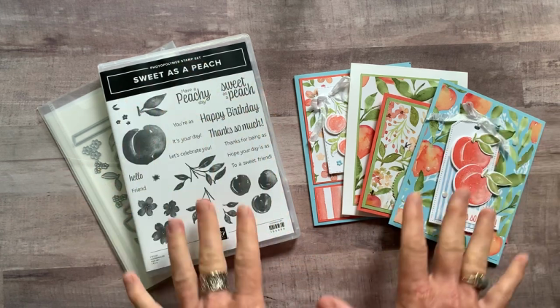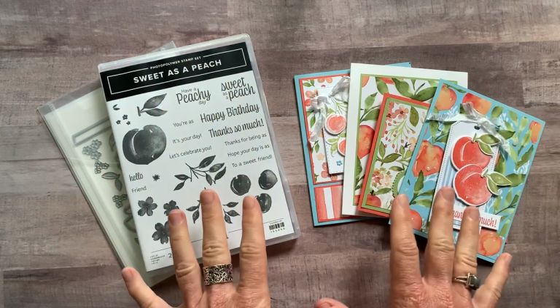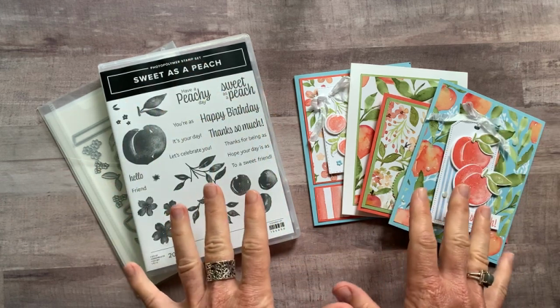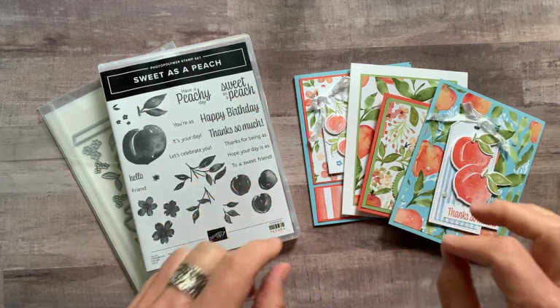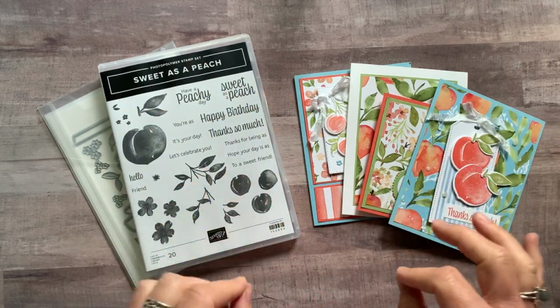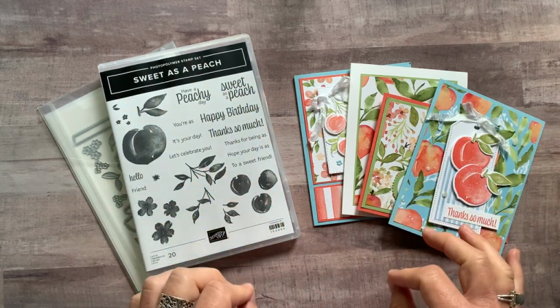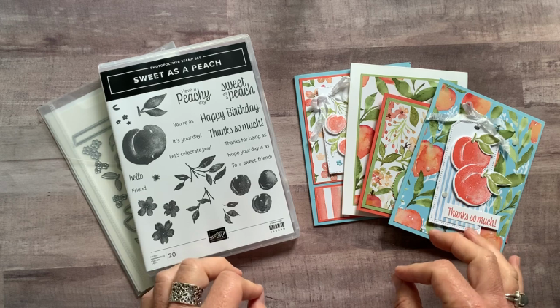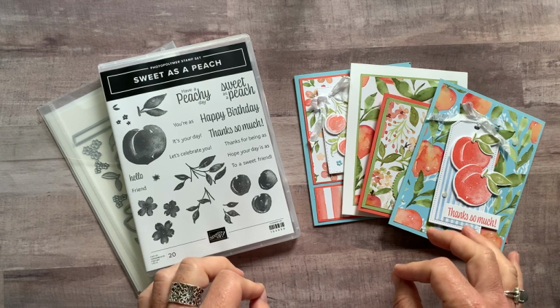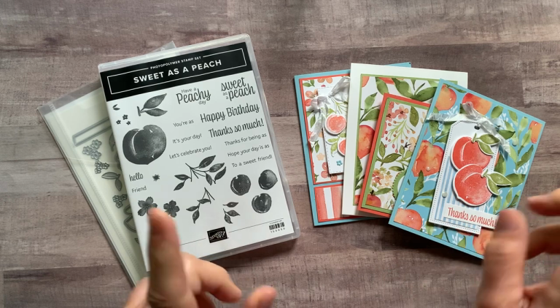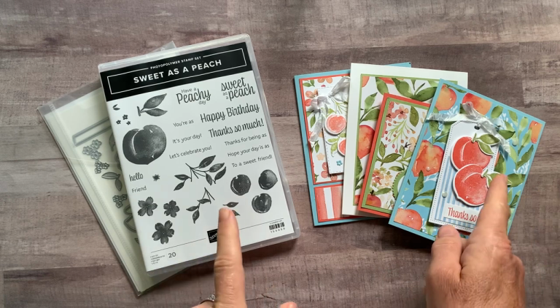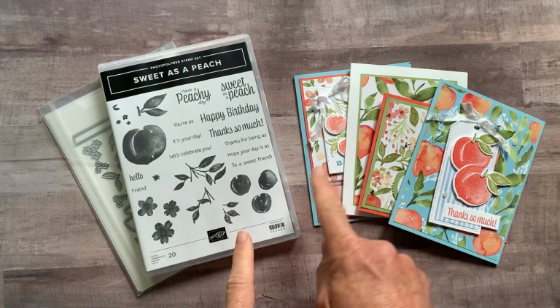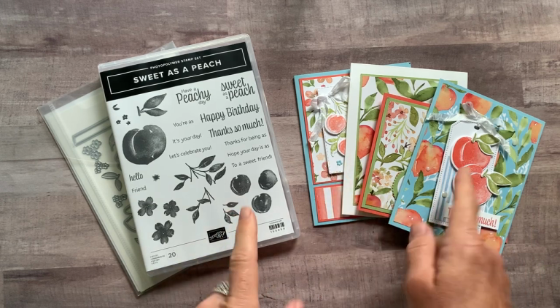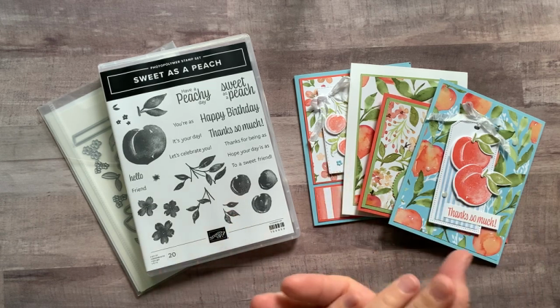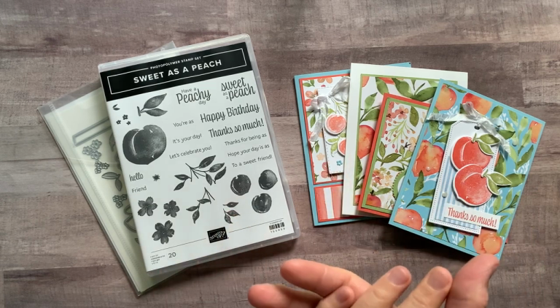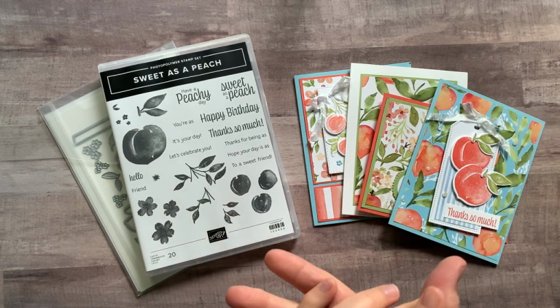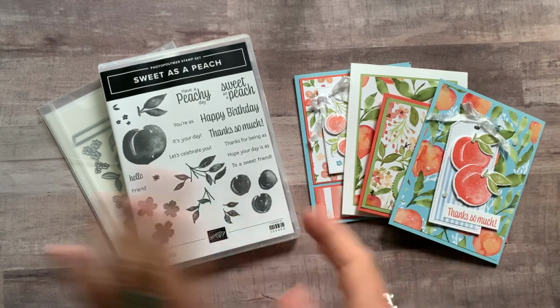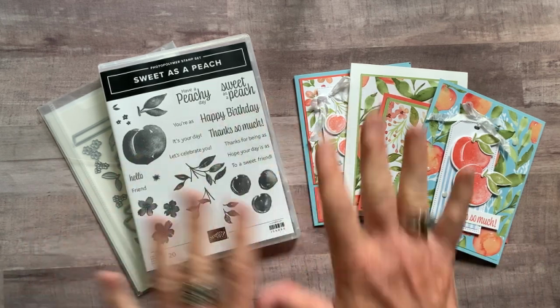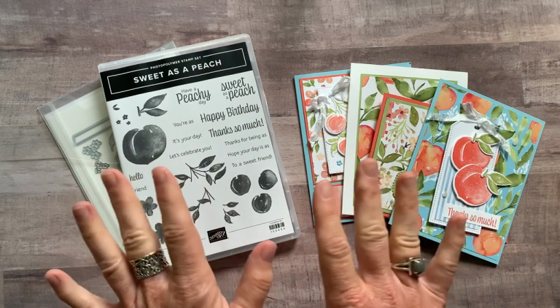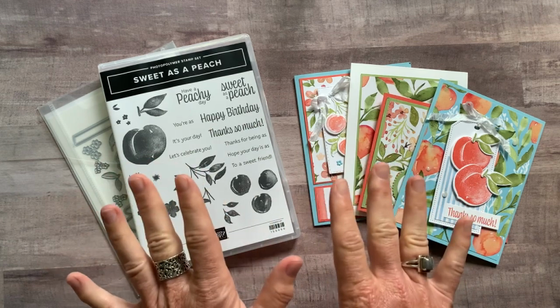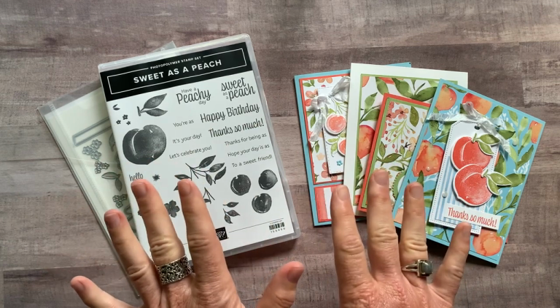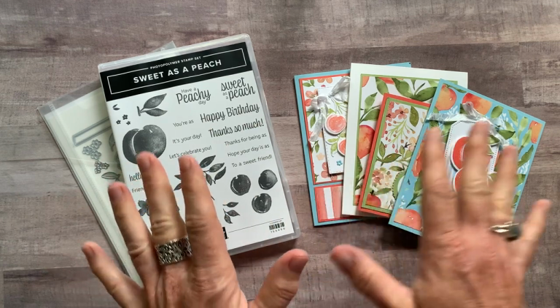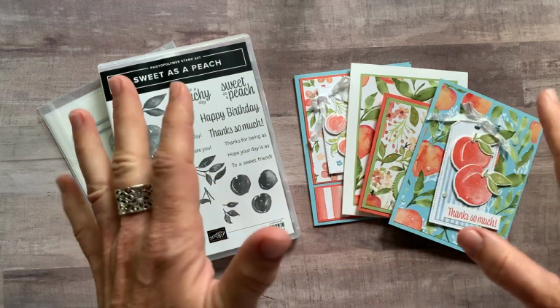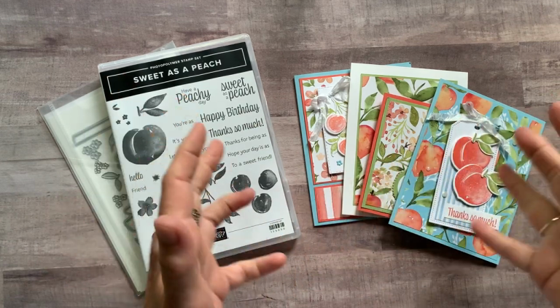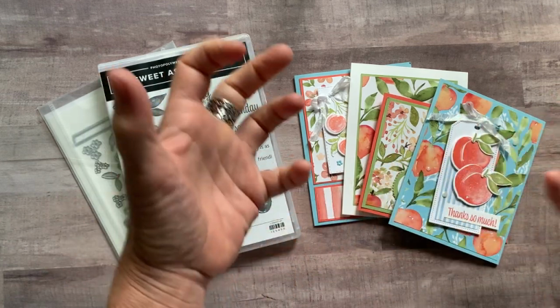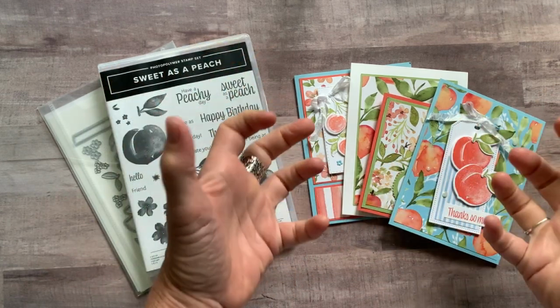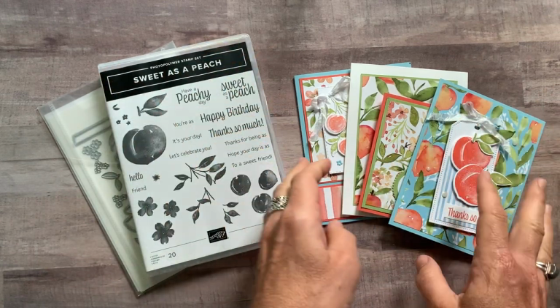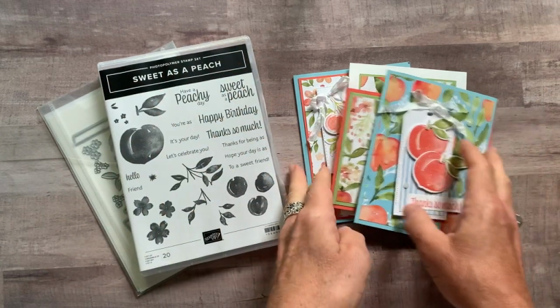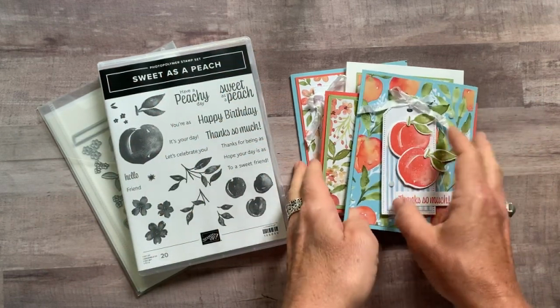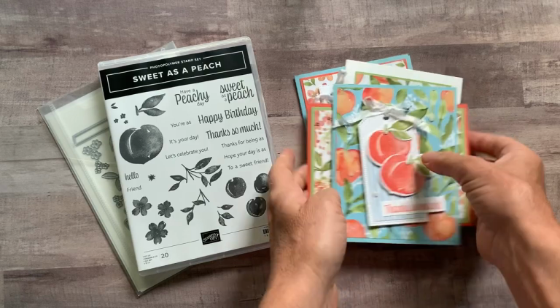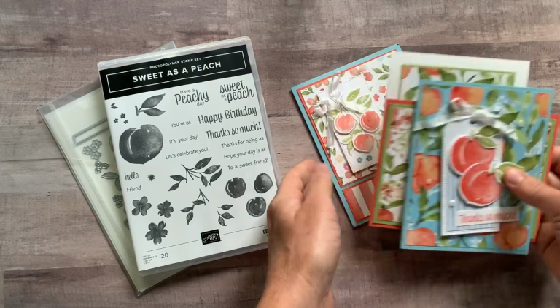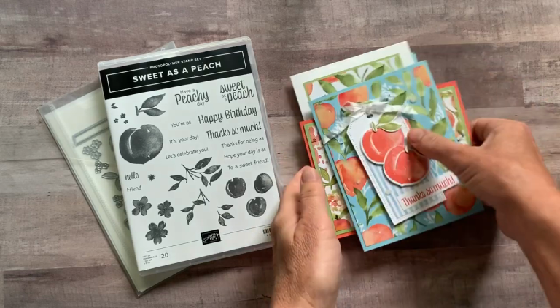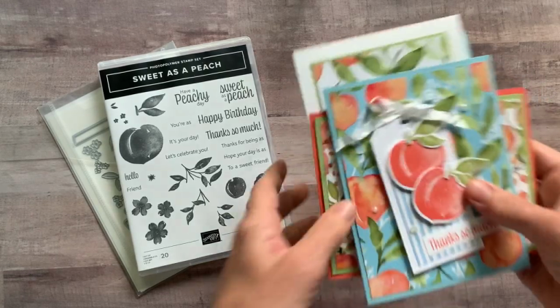This class to go is called the Sweet as a Peach Class to Go. I'm going to show you the four cards that we can make in this class, and then I'll give you the different options that are available. They are beautiful, luscious, gorgeous cards, all featuring lots and lots of peach products.